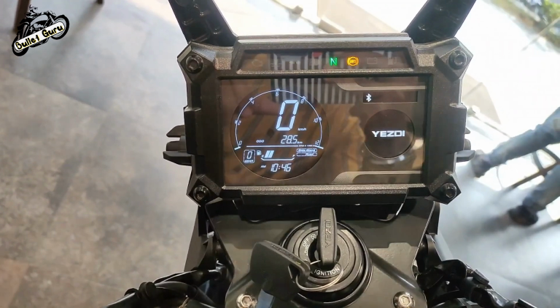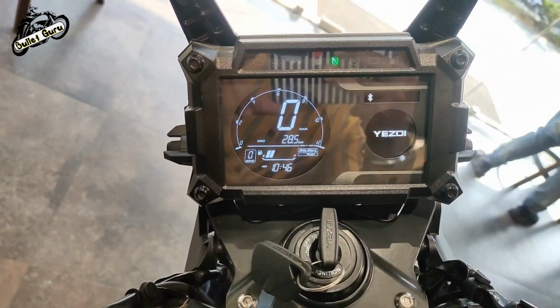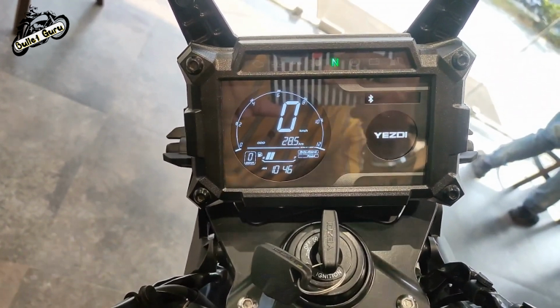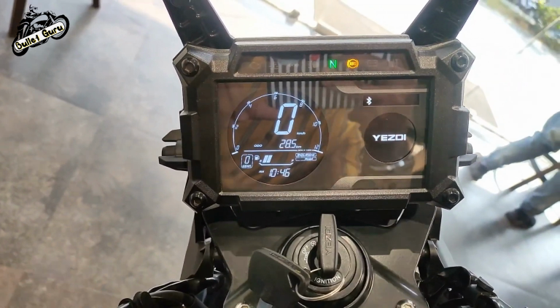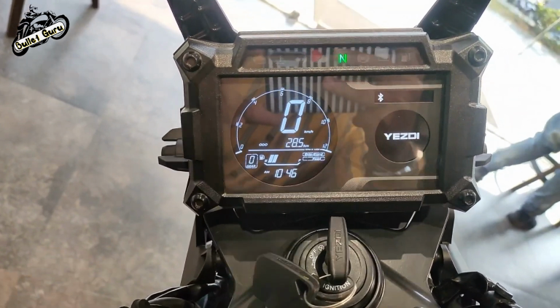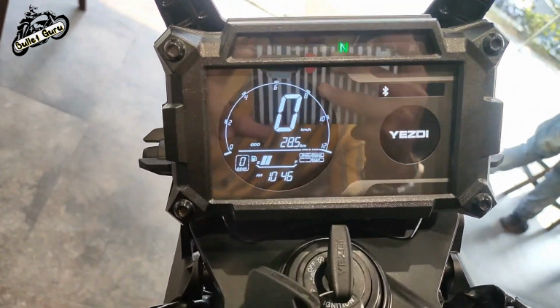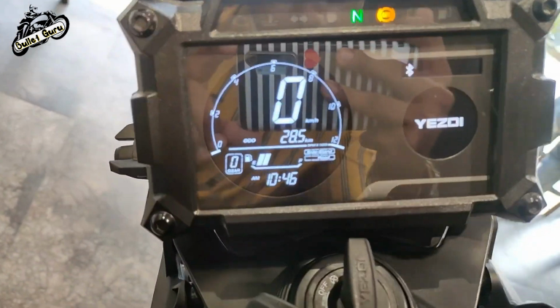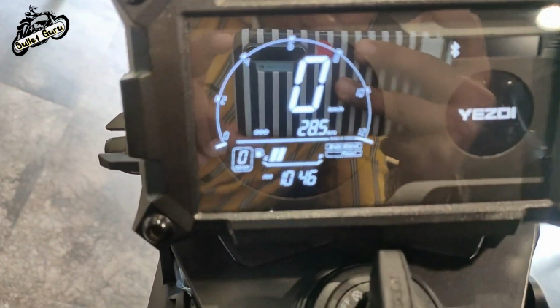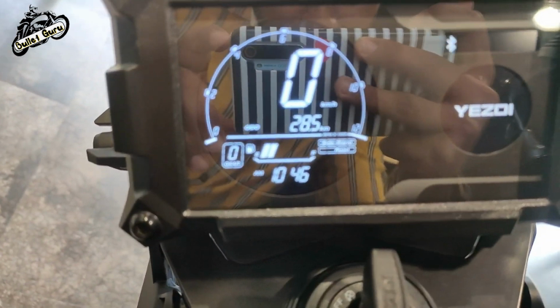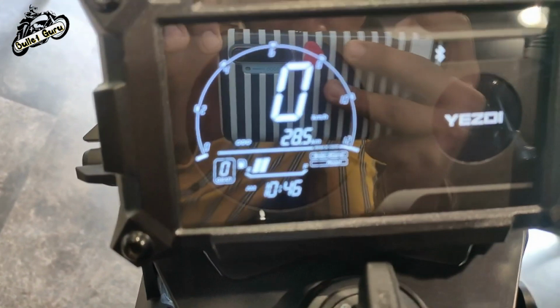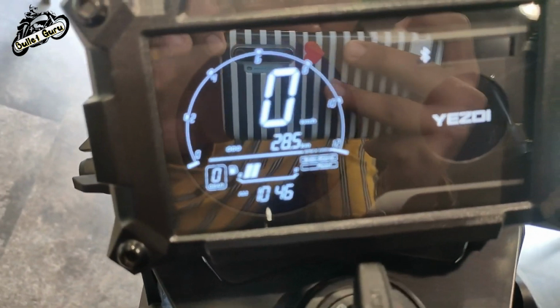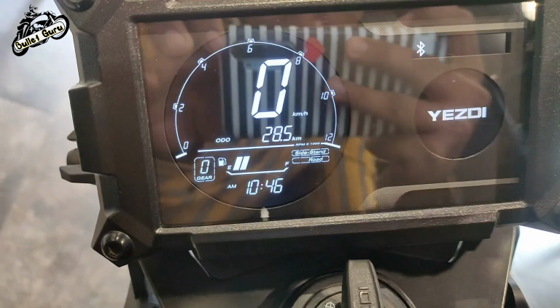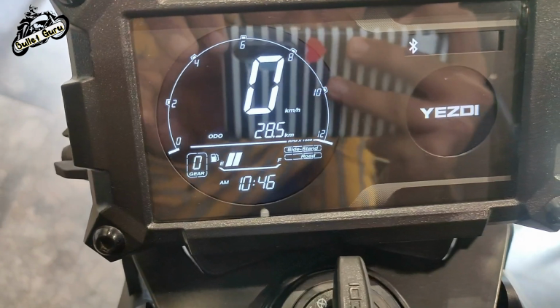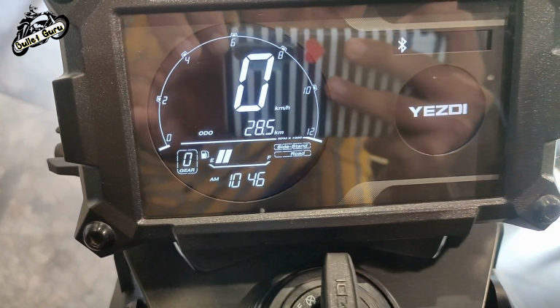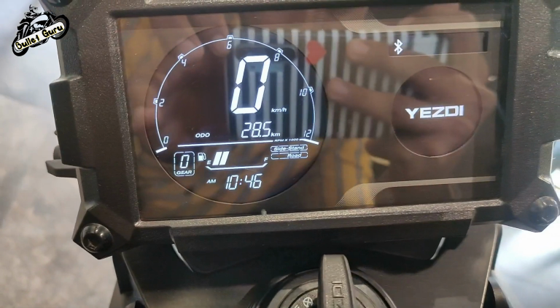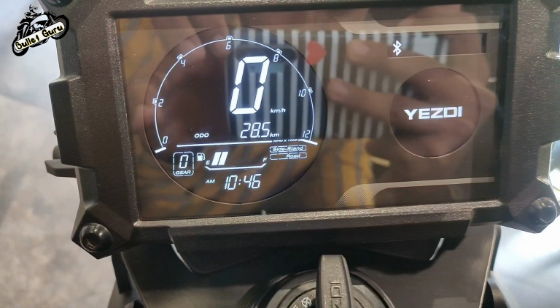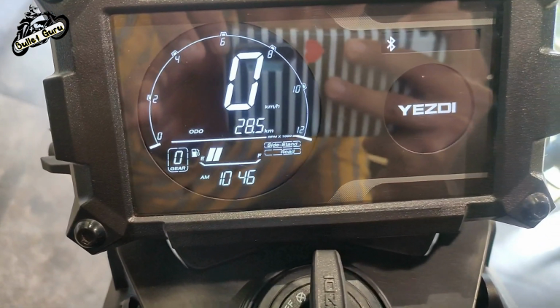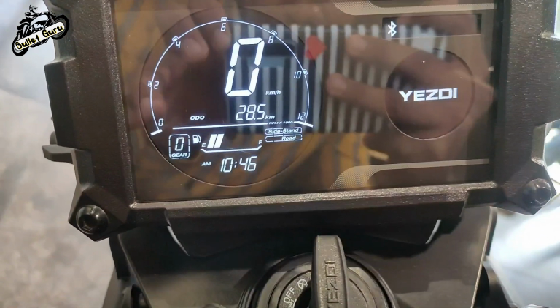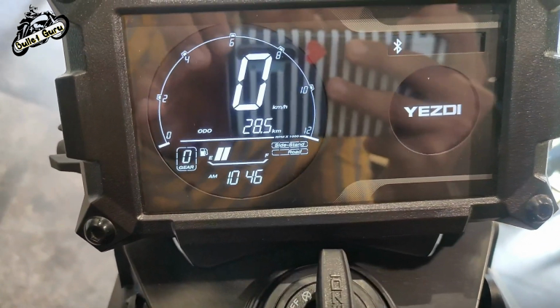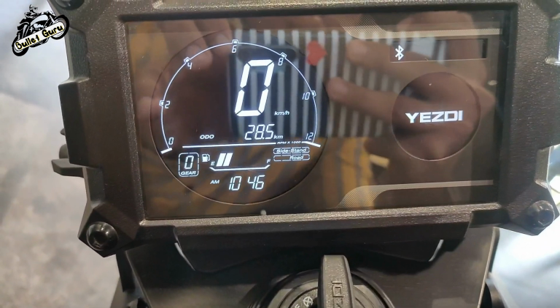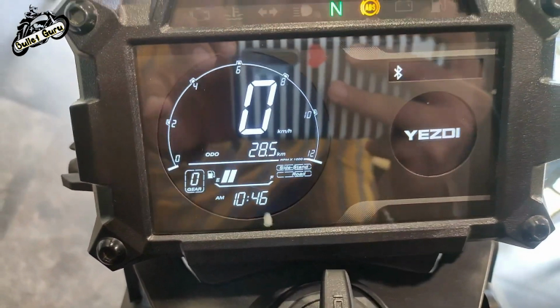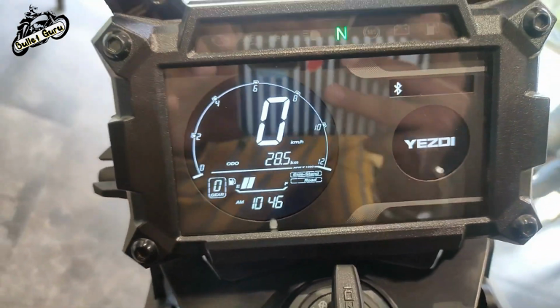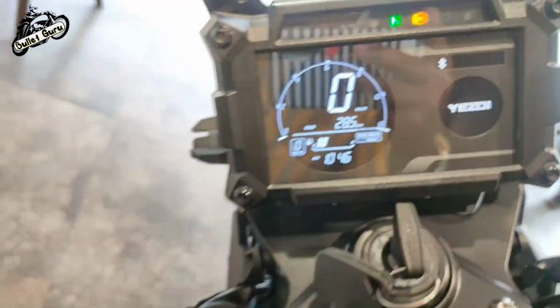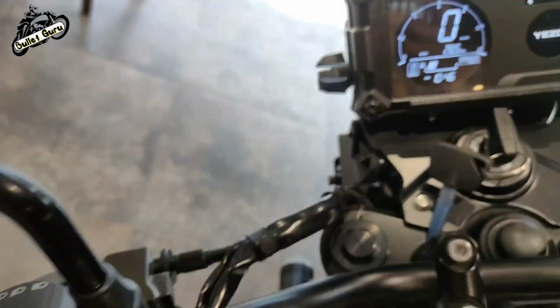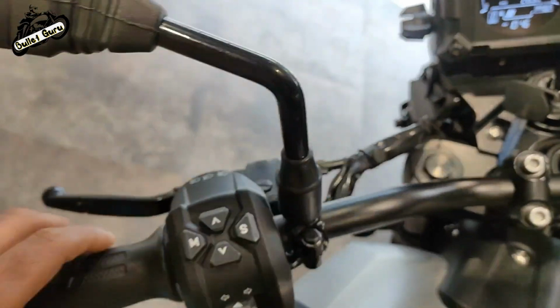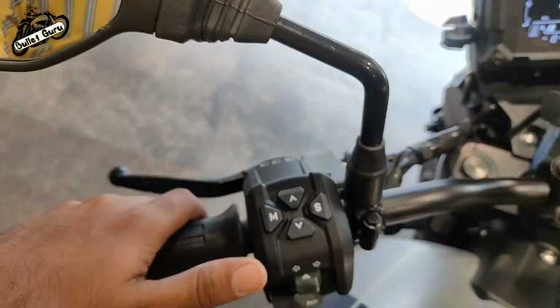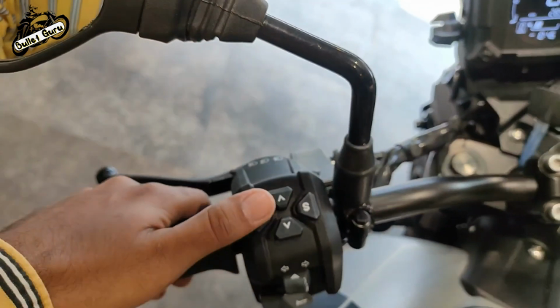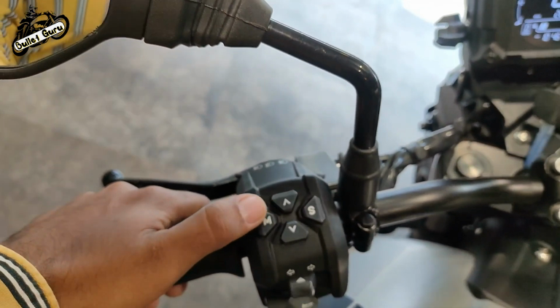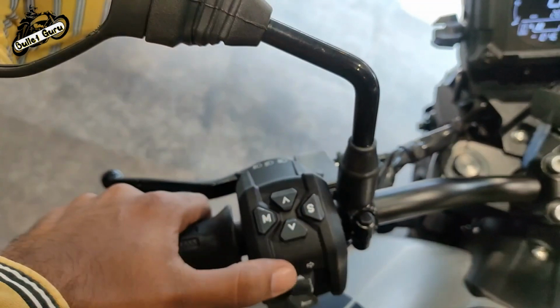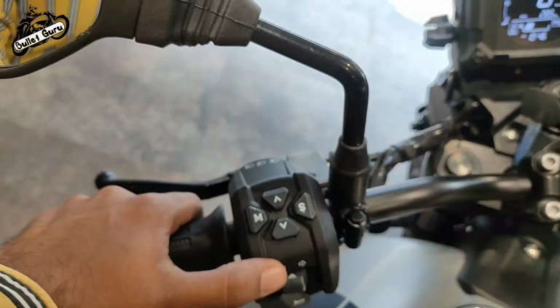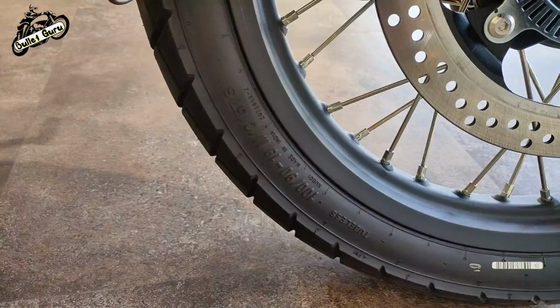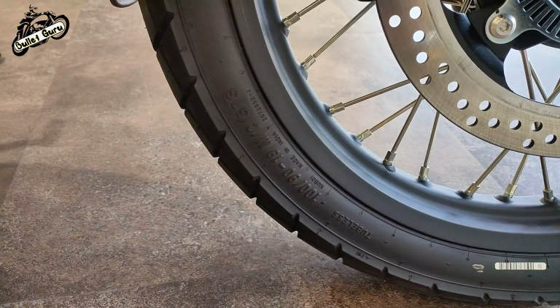I will say that USD has done a lot of good work on its own models, and the three models launched — Roadster, Scrambler, and Adventure — are the best.